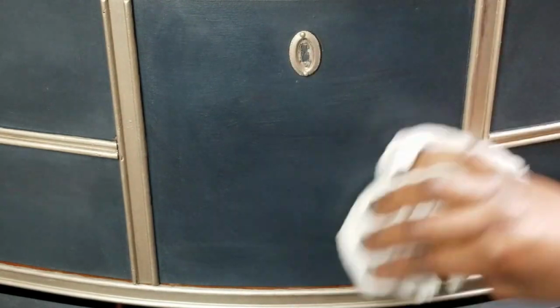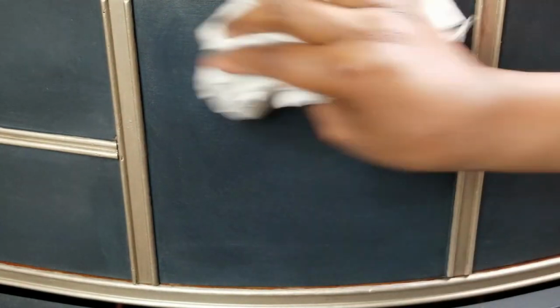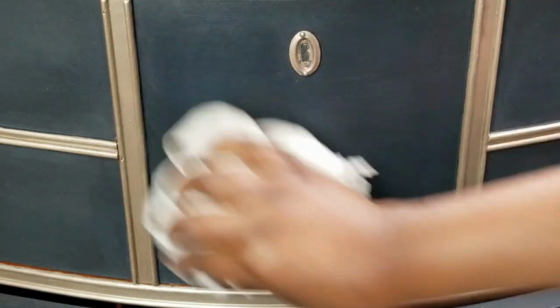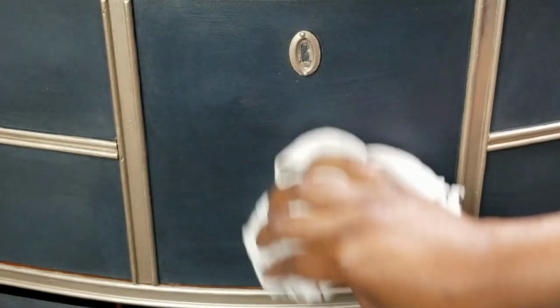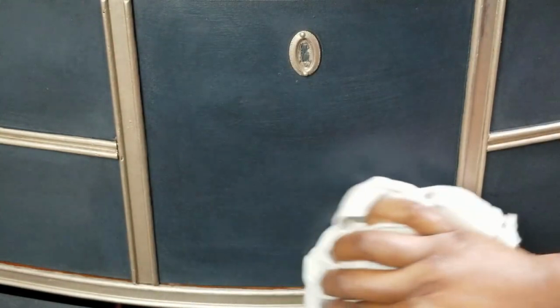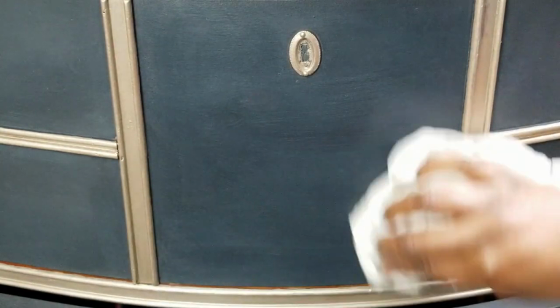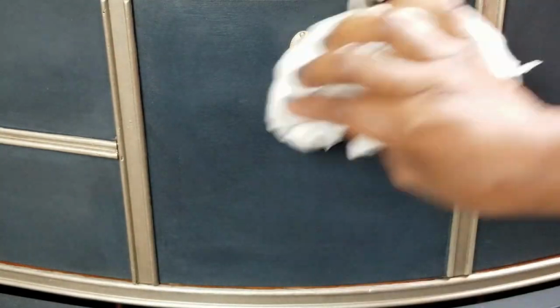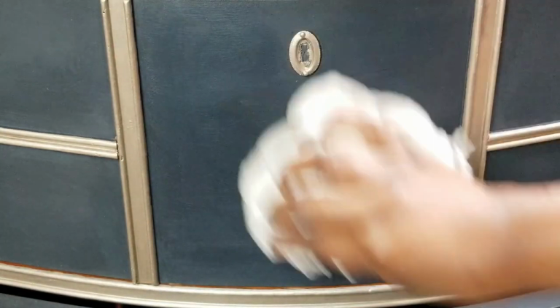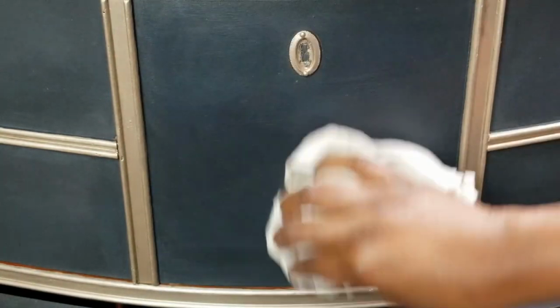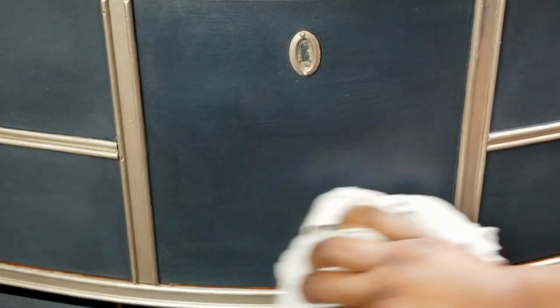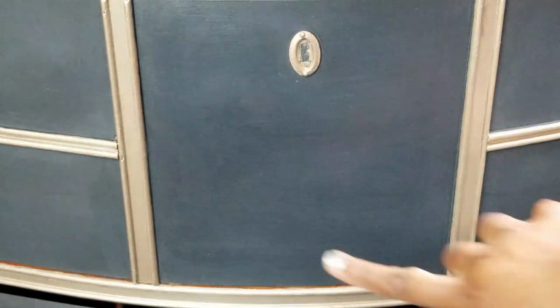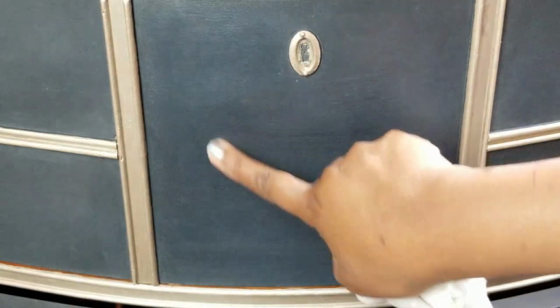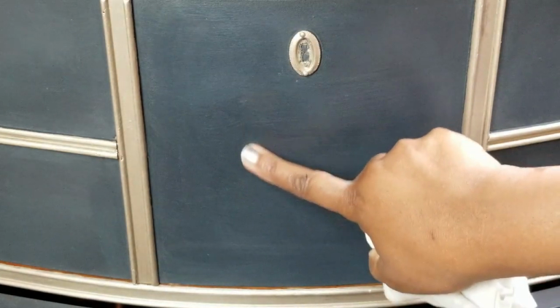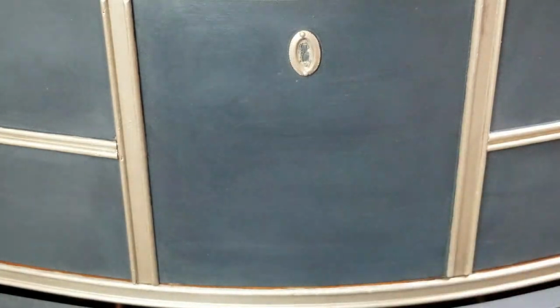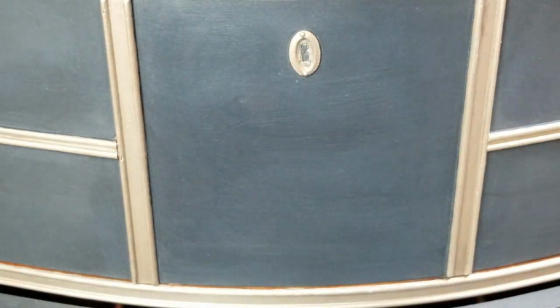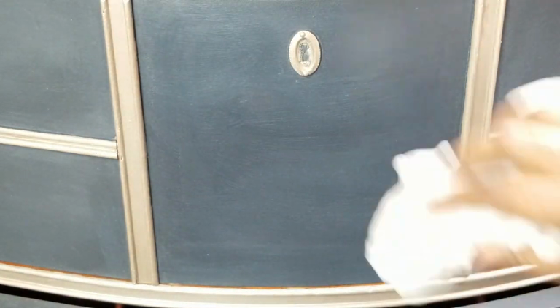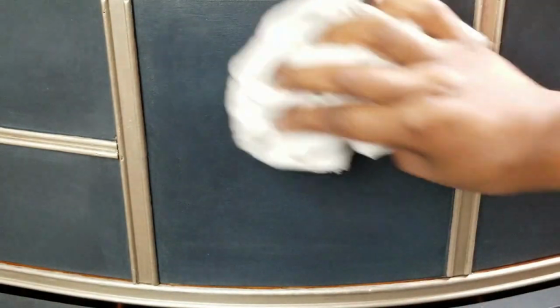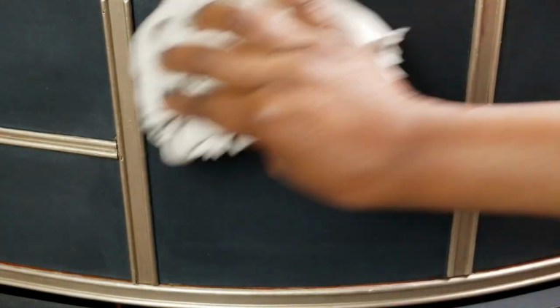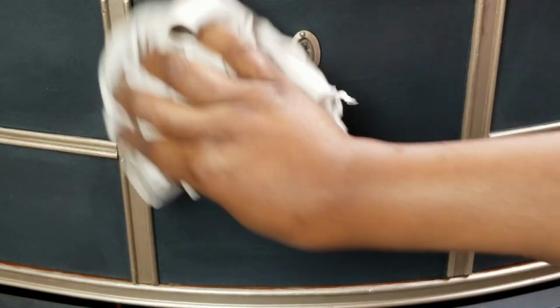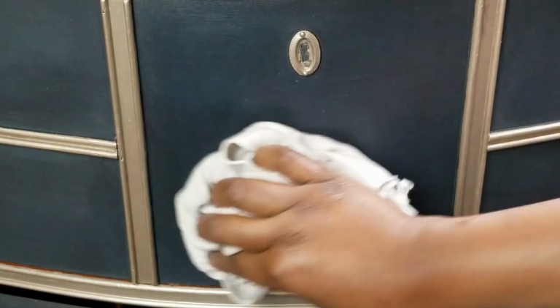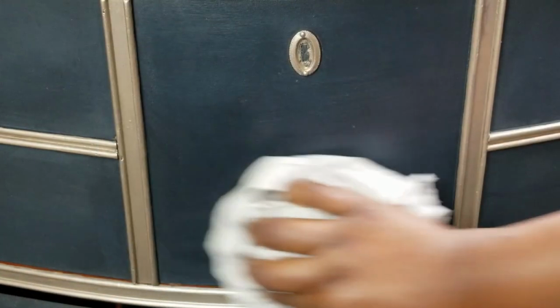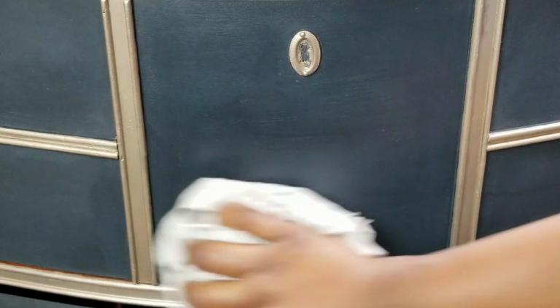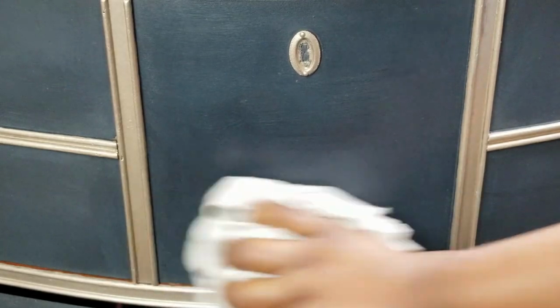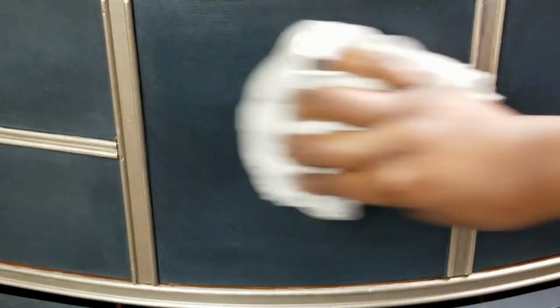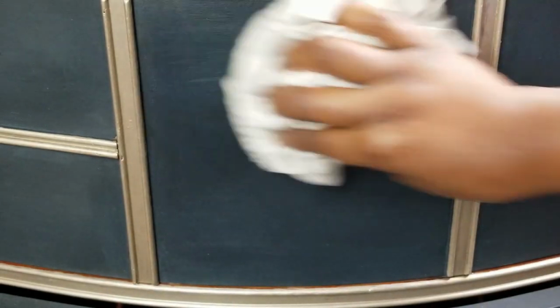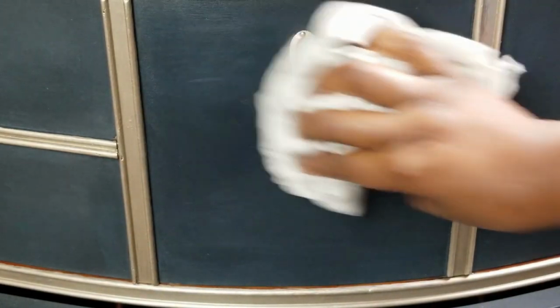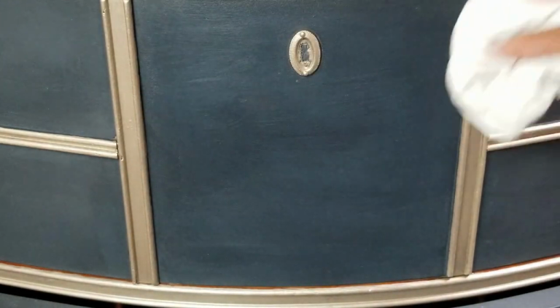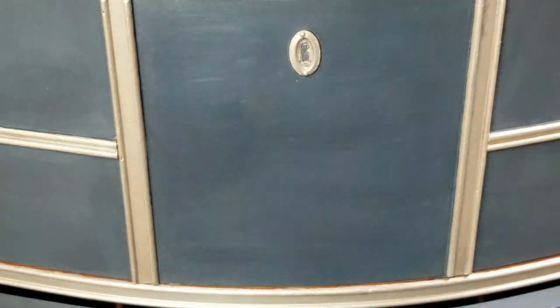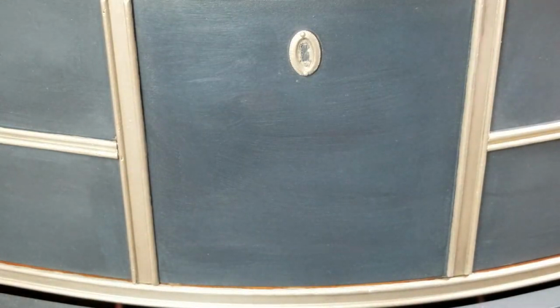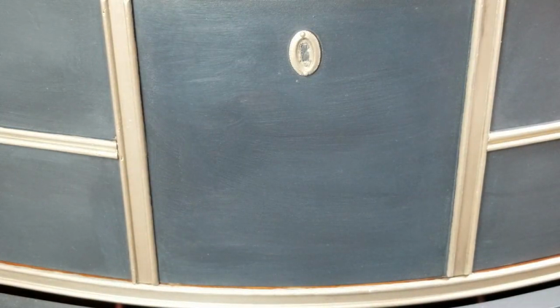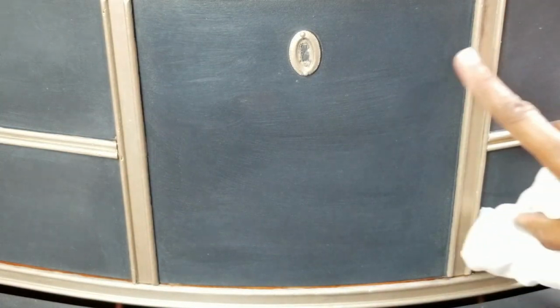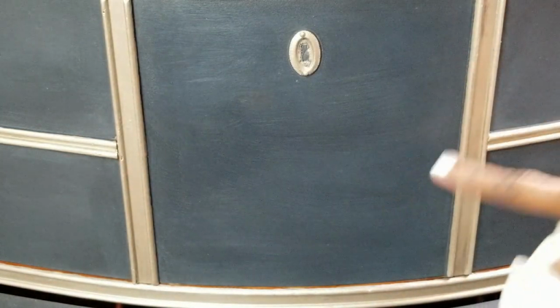It's completely dry, and this is what's going to give that beautiful polished look that the furniture needs. It's also protecting it — it protects it from even water; if you spill something it won't readily give a water stain.